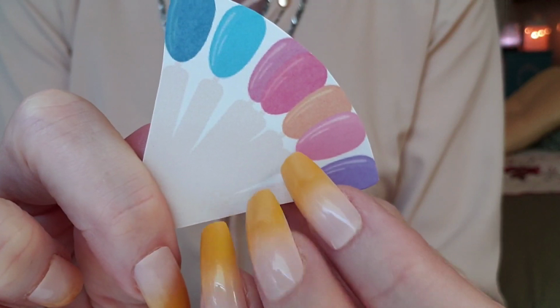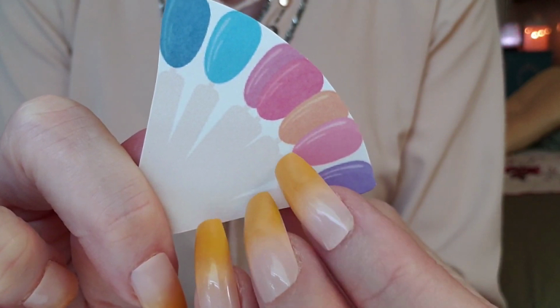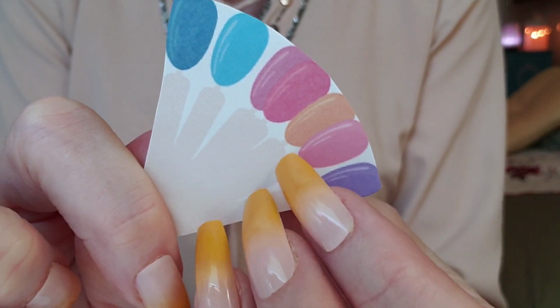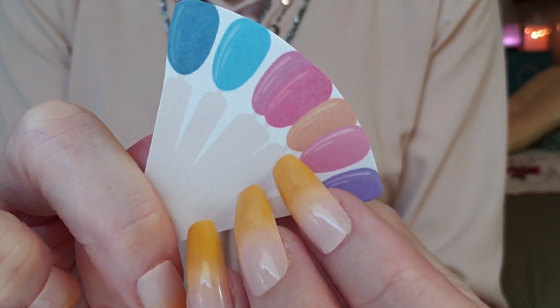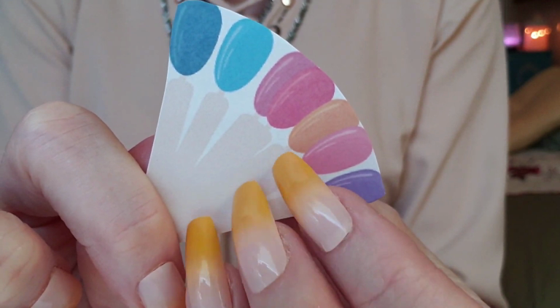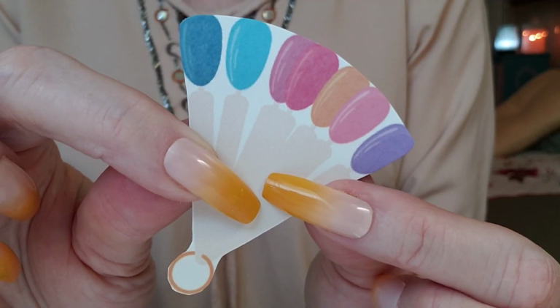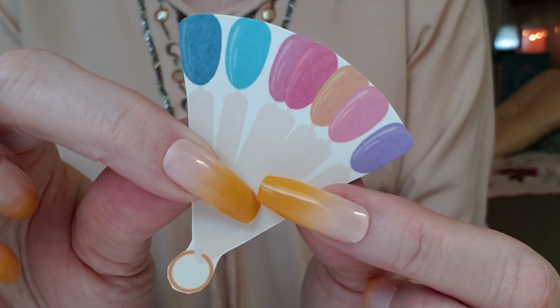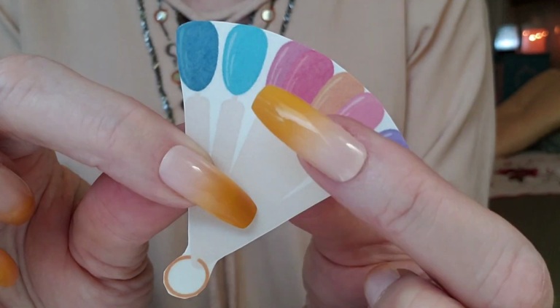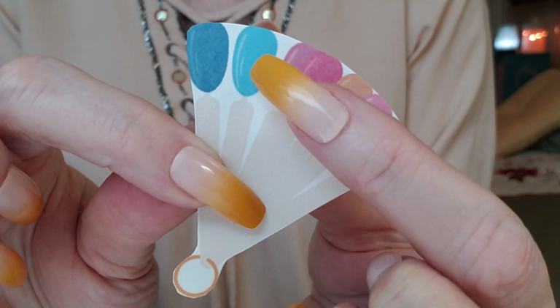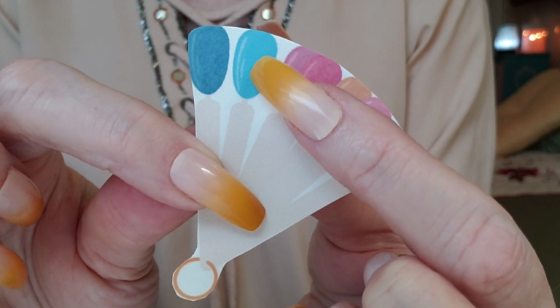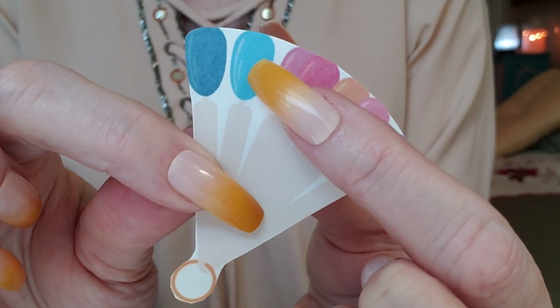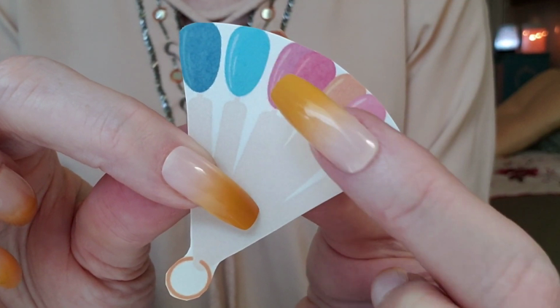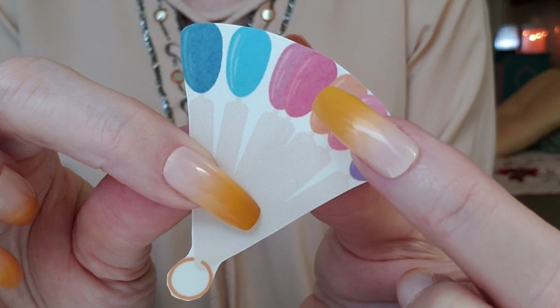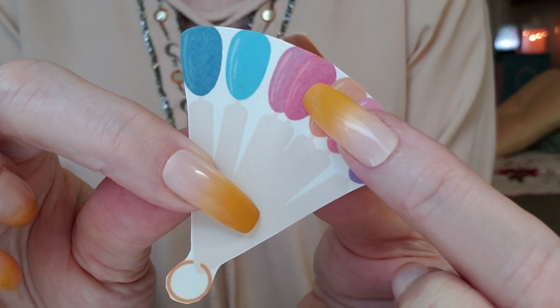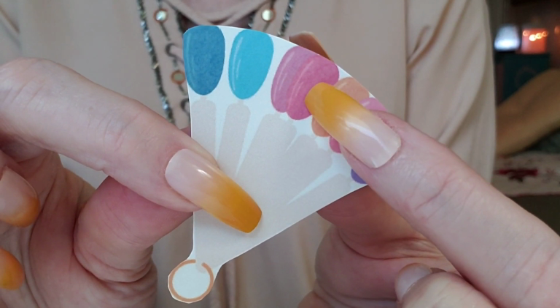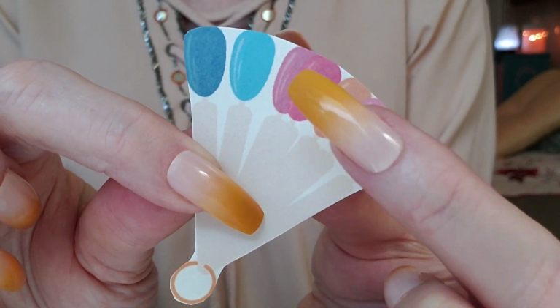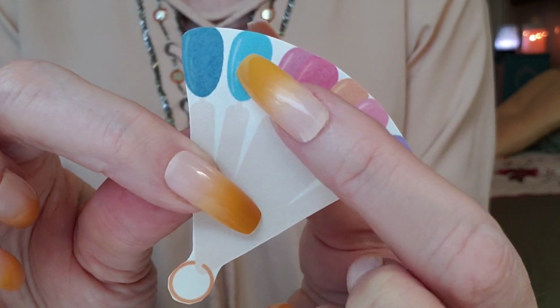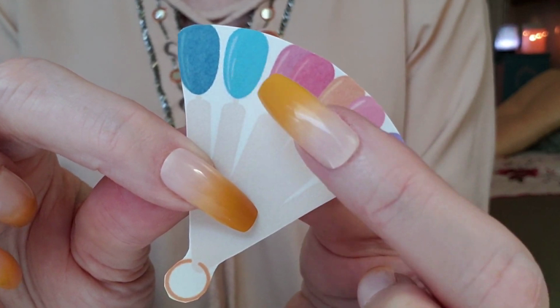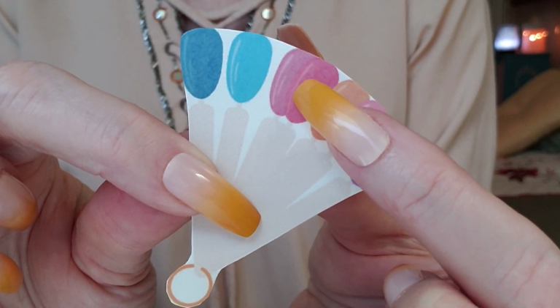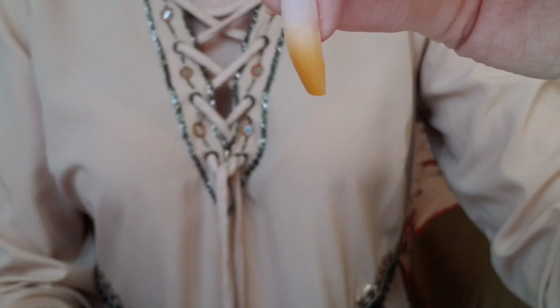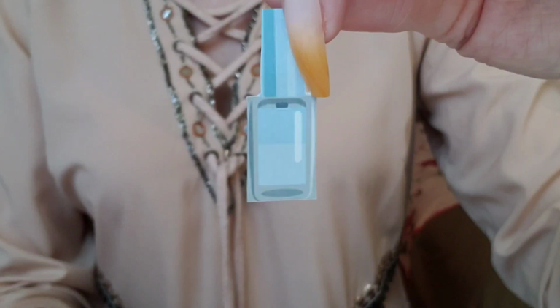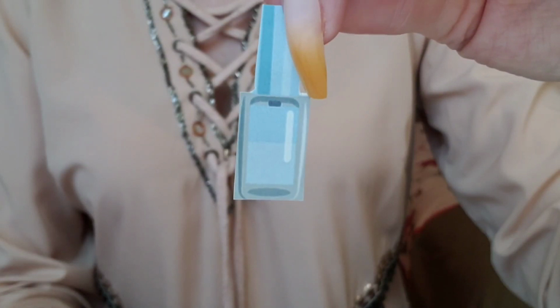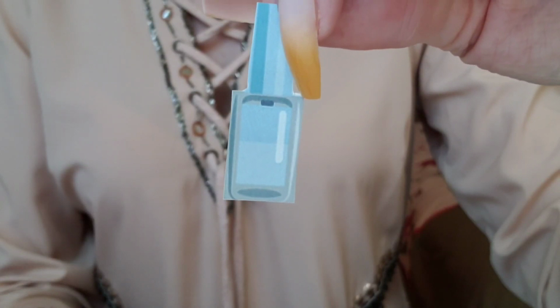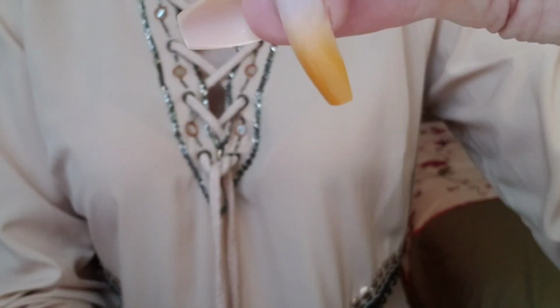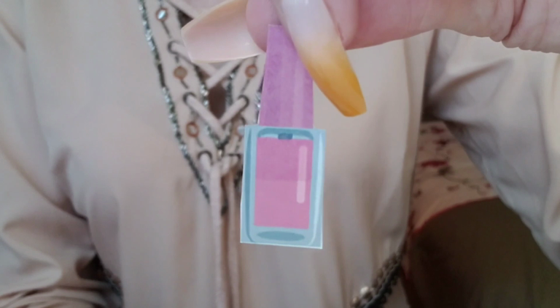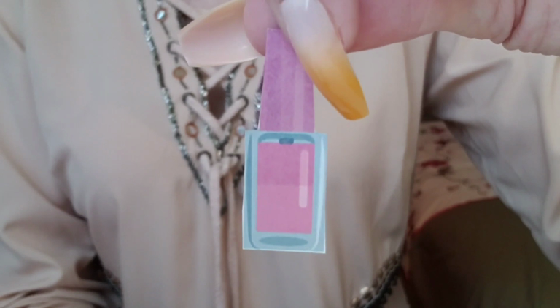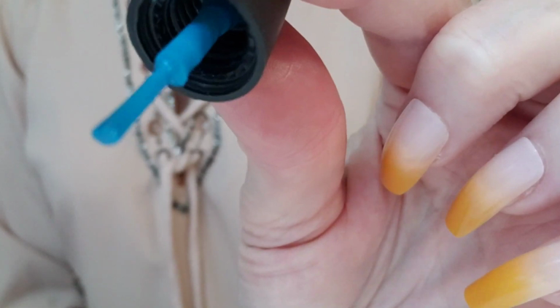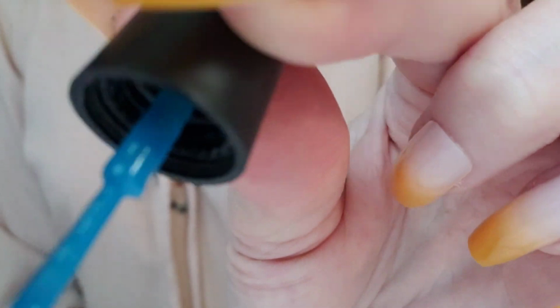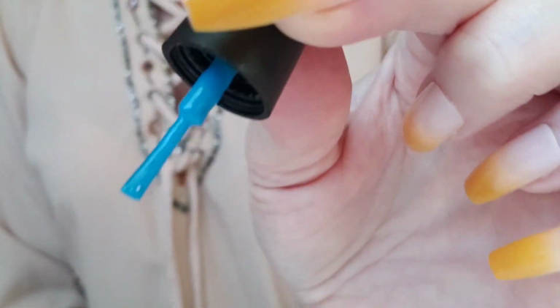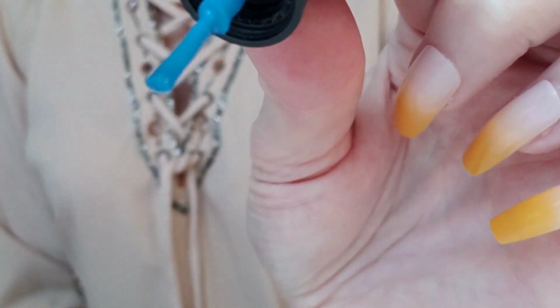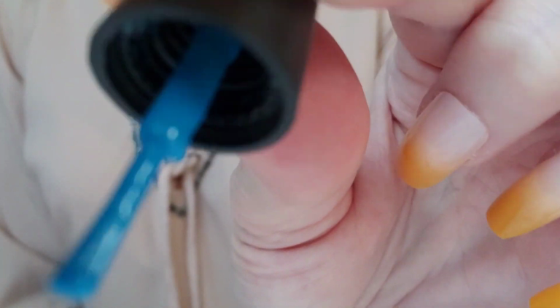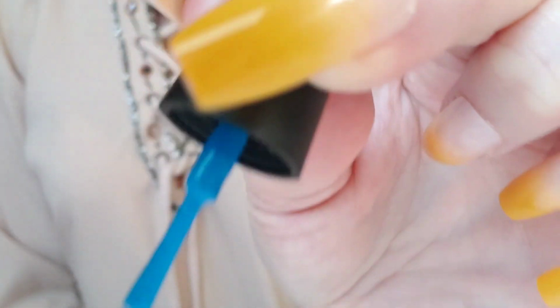Time to pick the shade. Do you like blue? Pink? I know it's hard to decide. Here, take a closer look. Okay, let's do blue. Good choice.